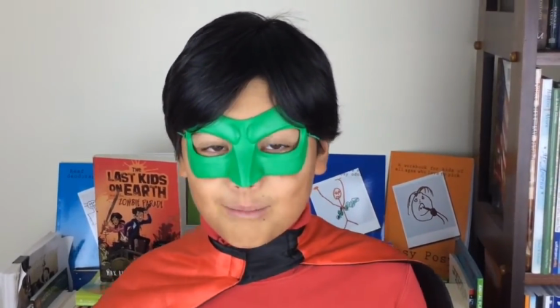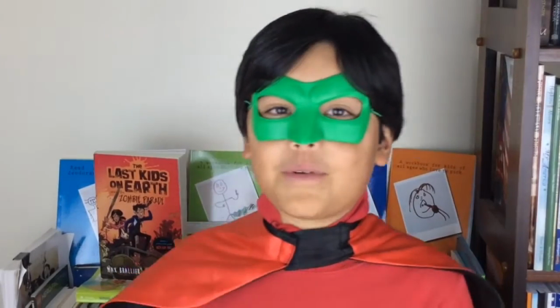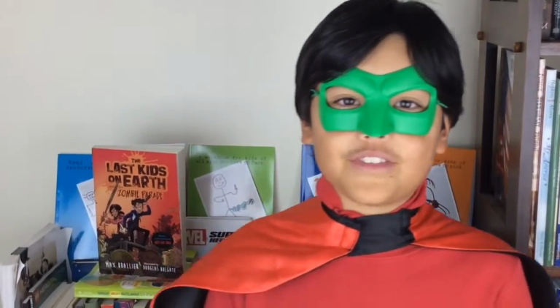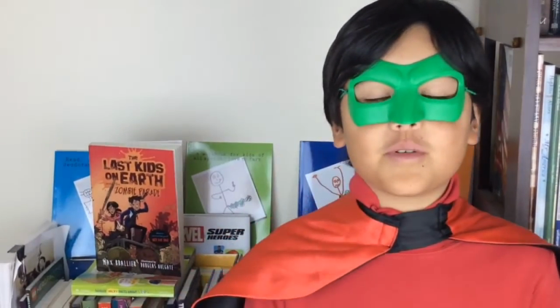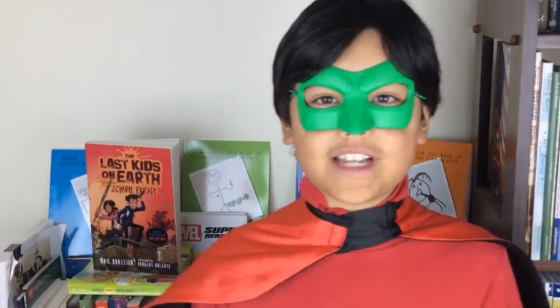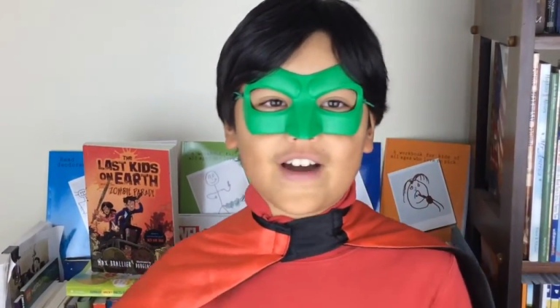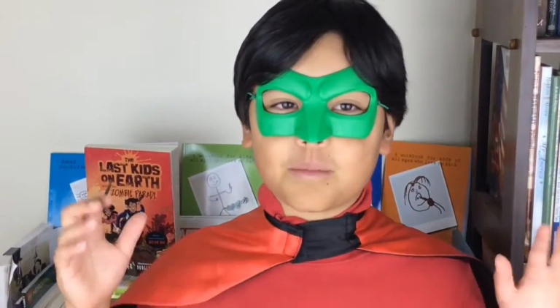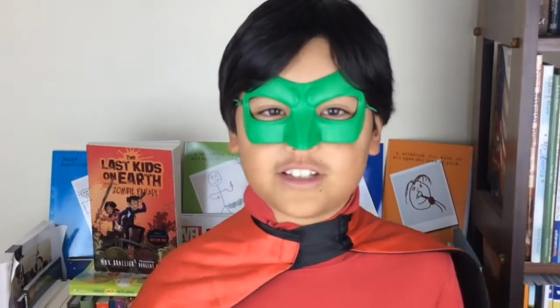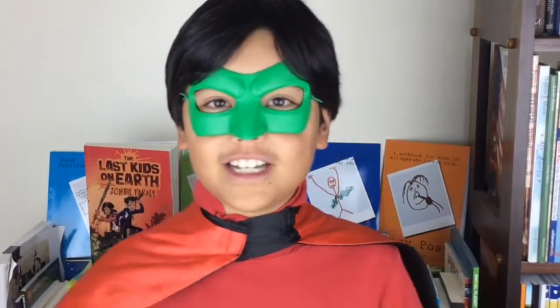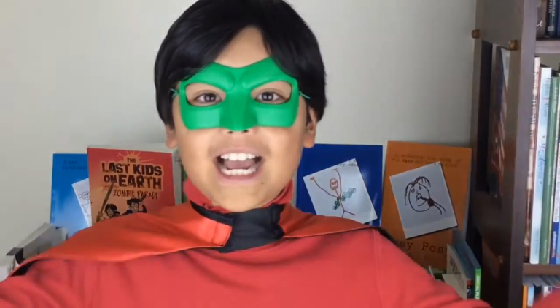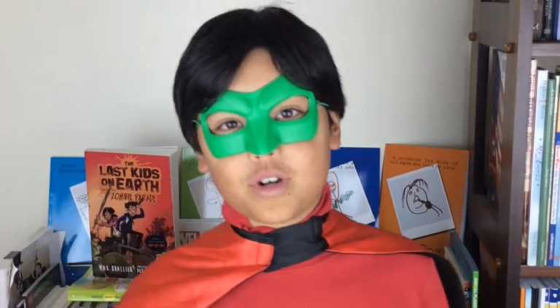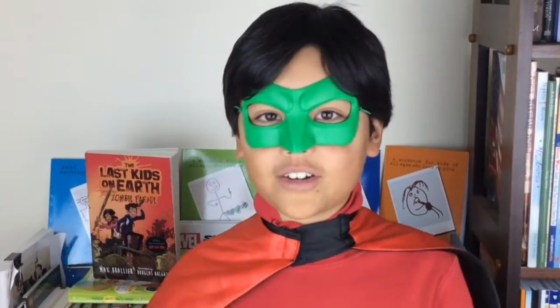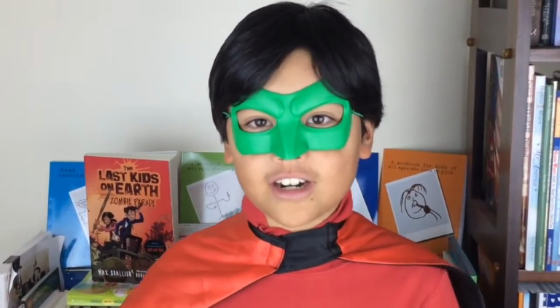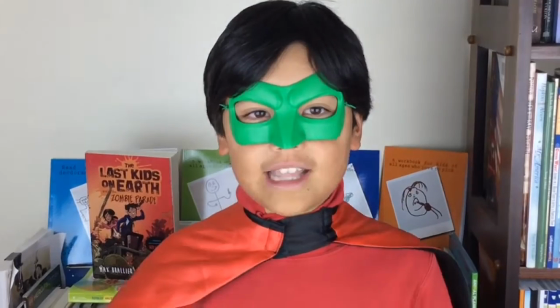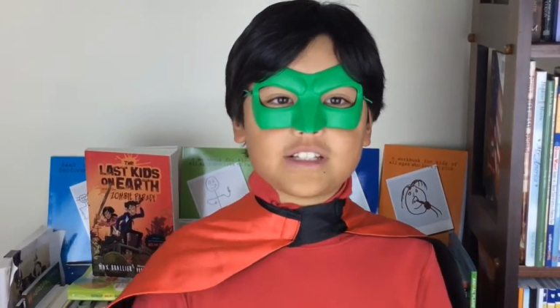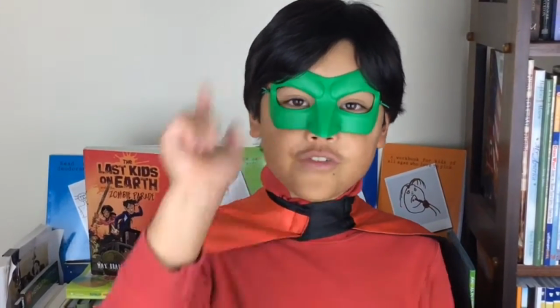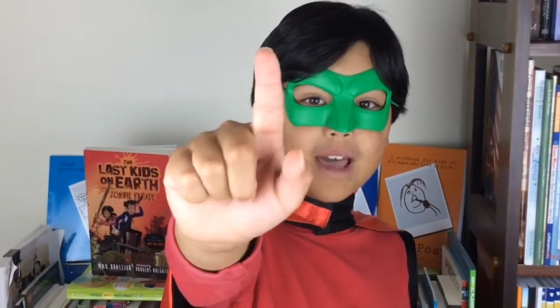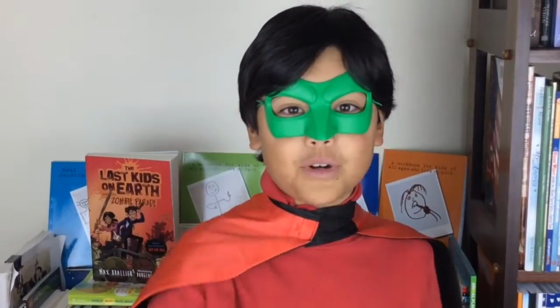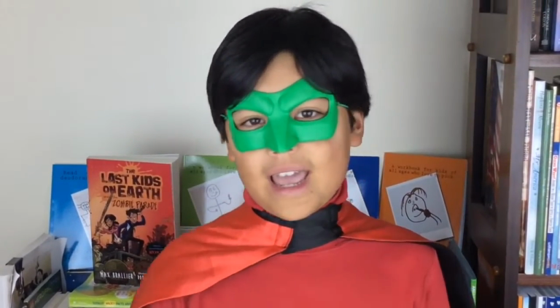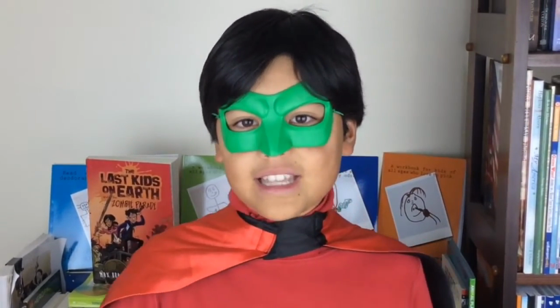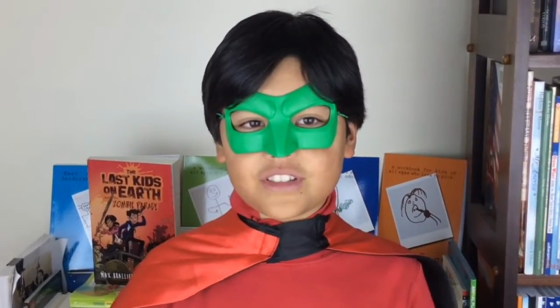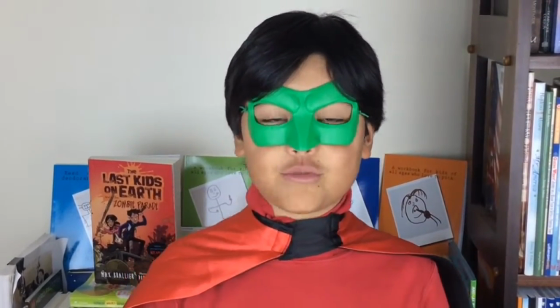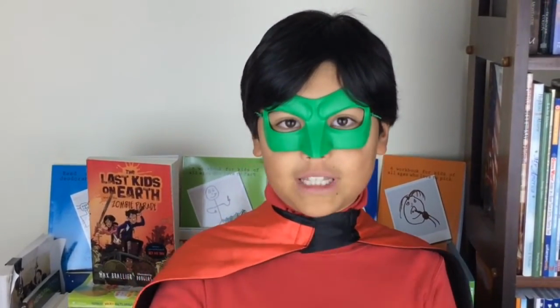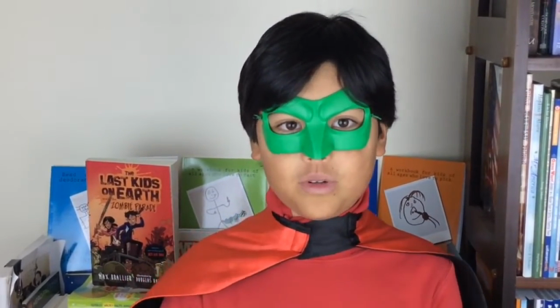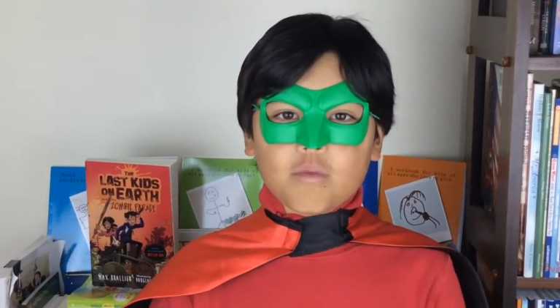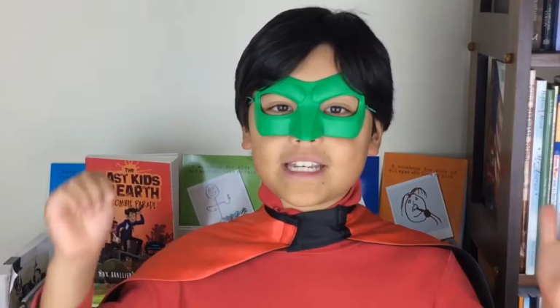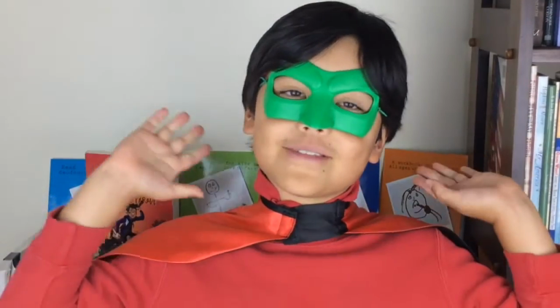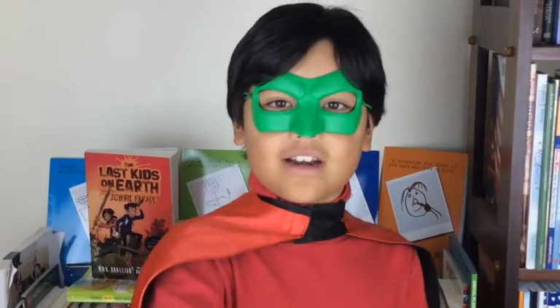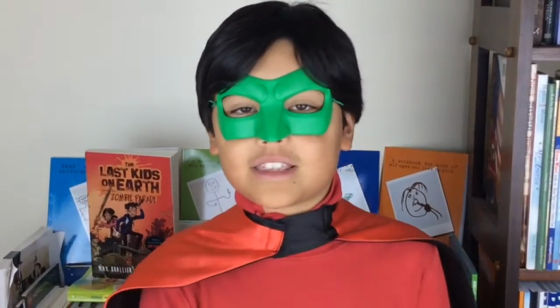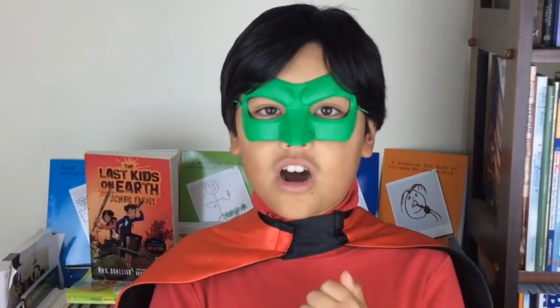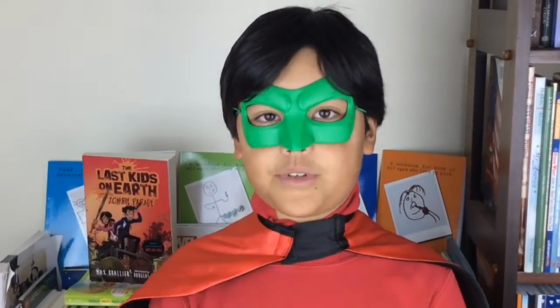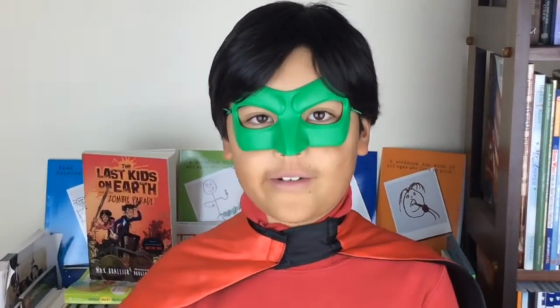My favorite part of this book was when Jack fought the Wormungulus, a giant worm-like creature. That's because it's the first battle in the book and the action for the scene is really cool. What makes it even better is that there are awesome drawings.